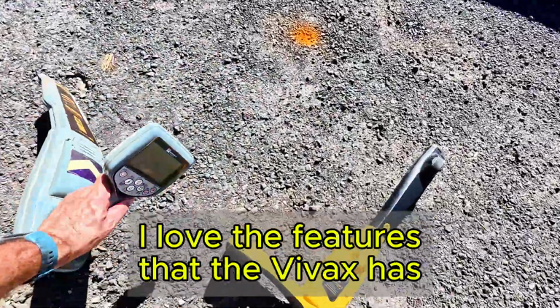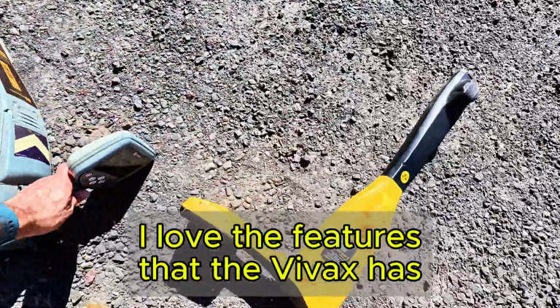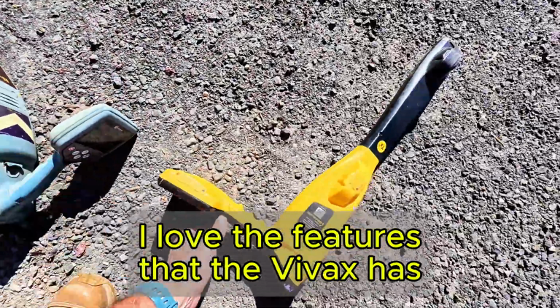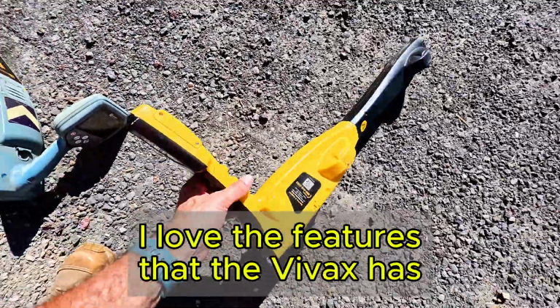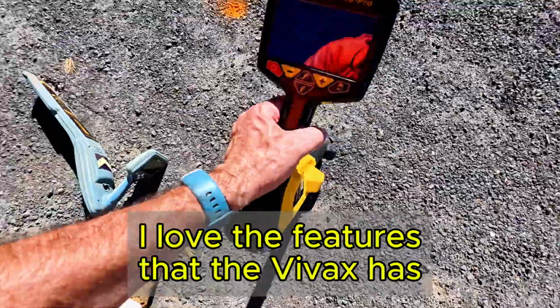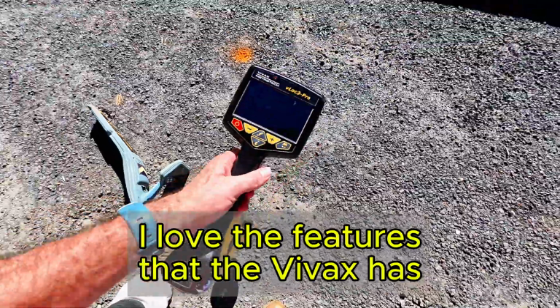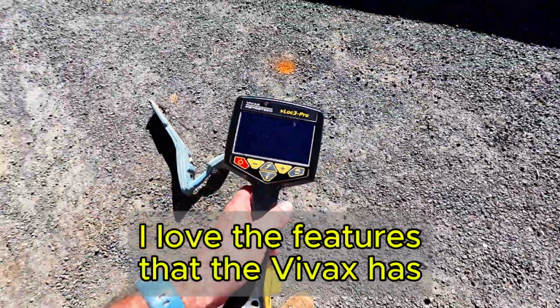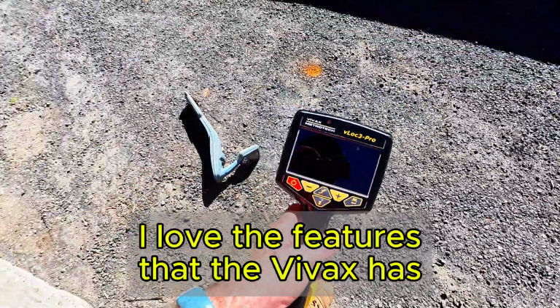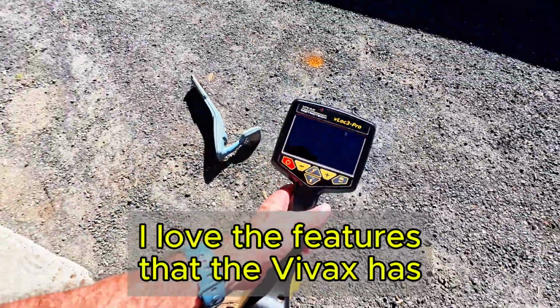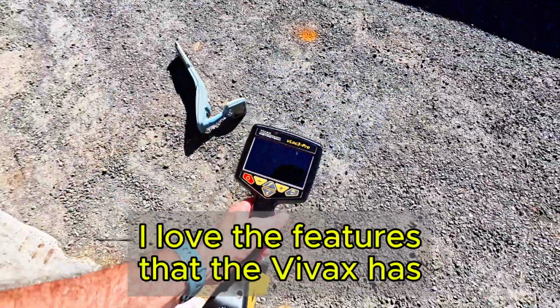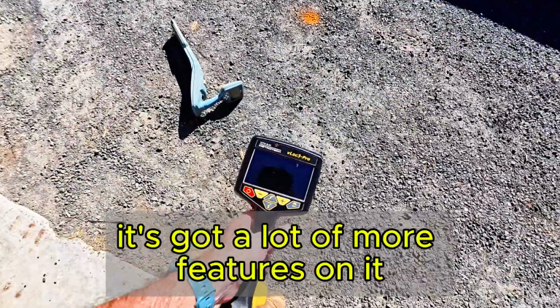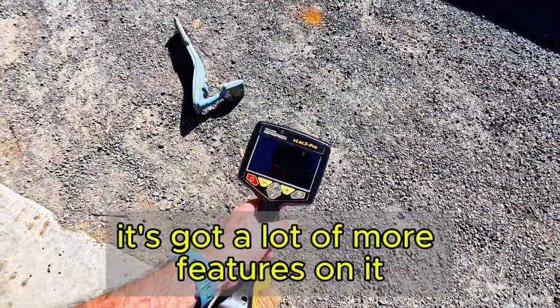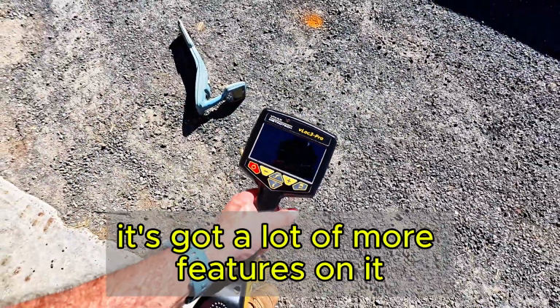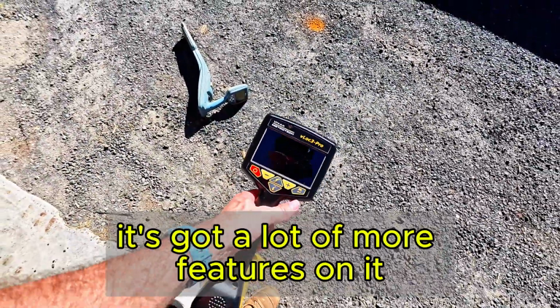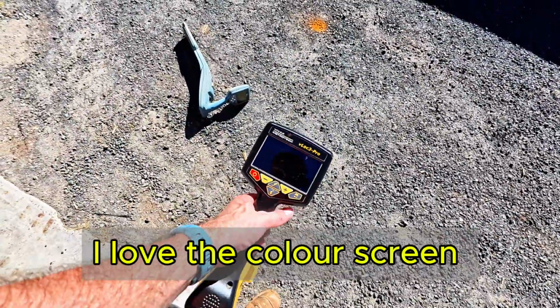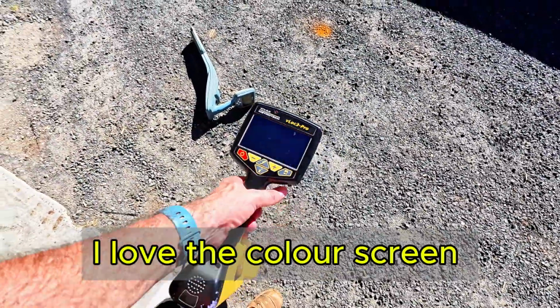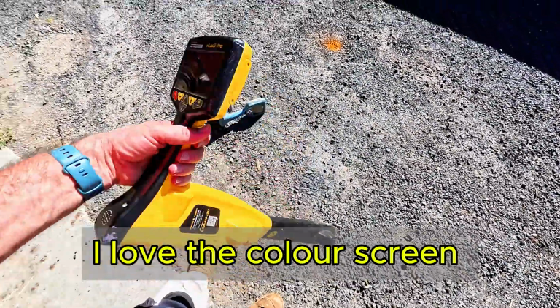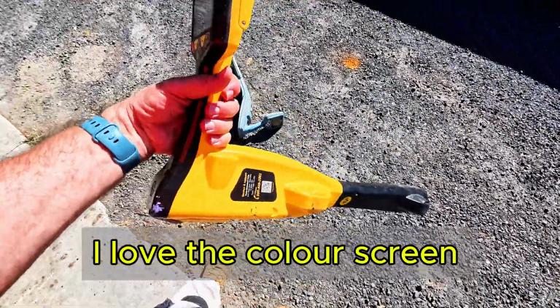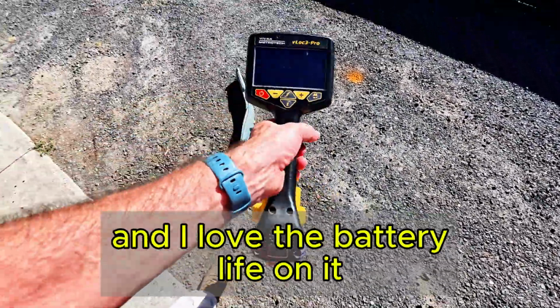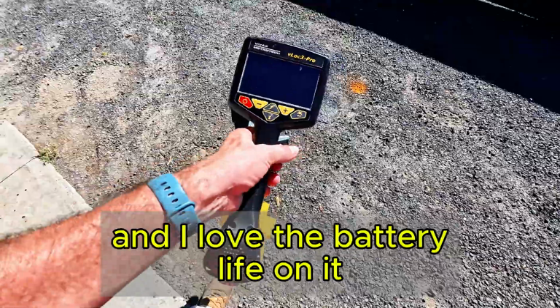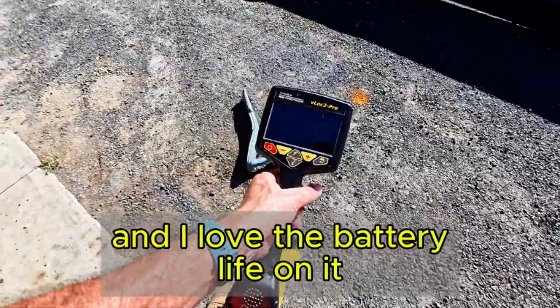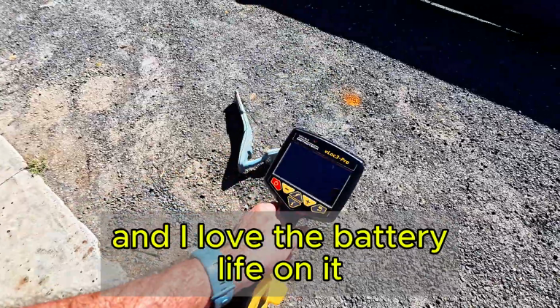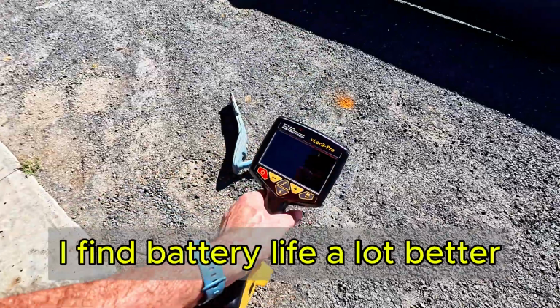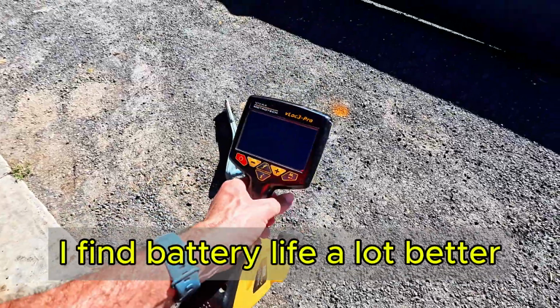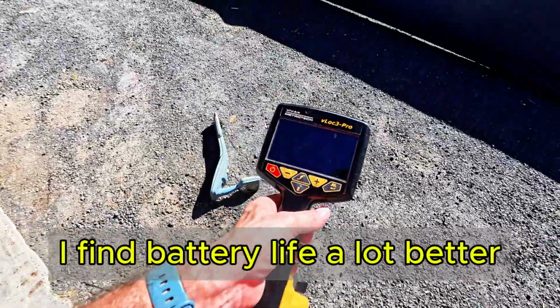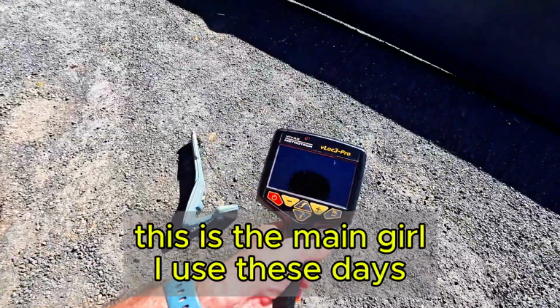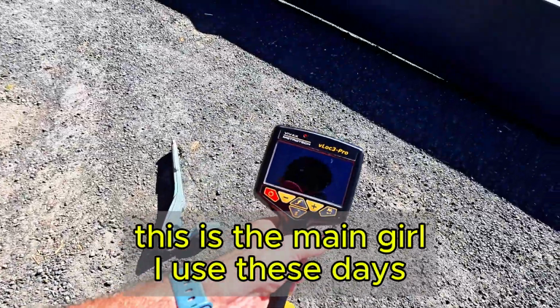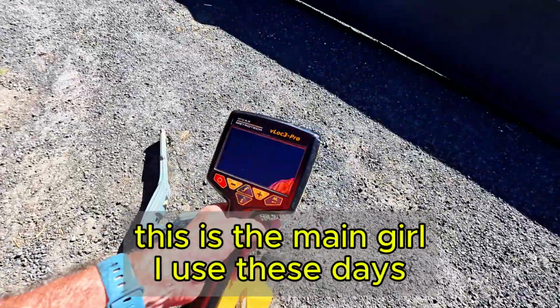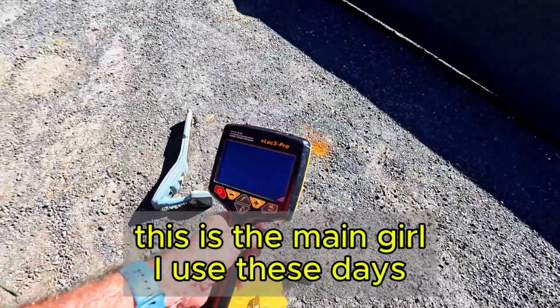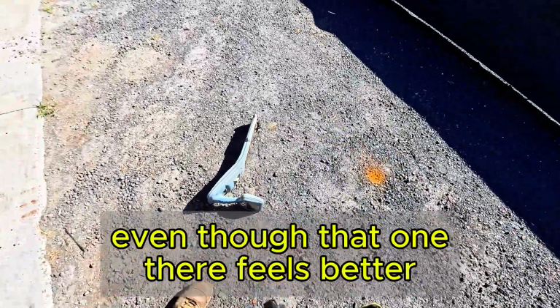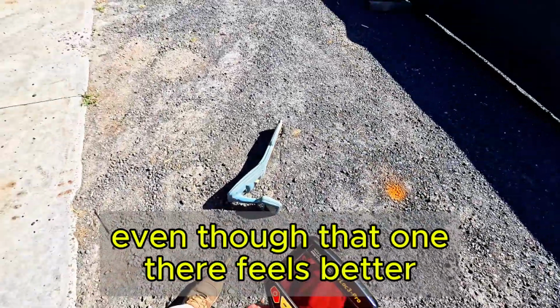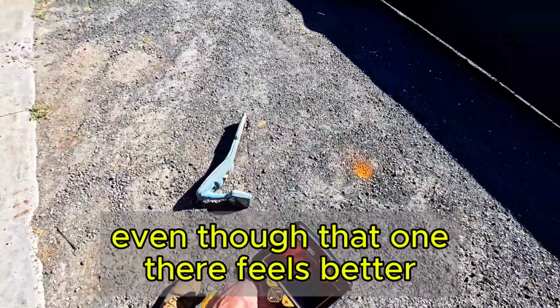I love the features that the VVX has - it's got a lot more features on it. I love the color screen and I love the battery life on it; I find the battery life a lot better. This is the main gear I use these days, even though the RD feels better.